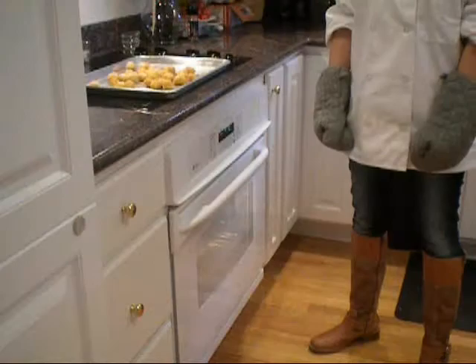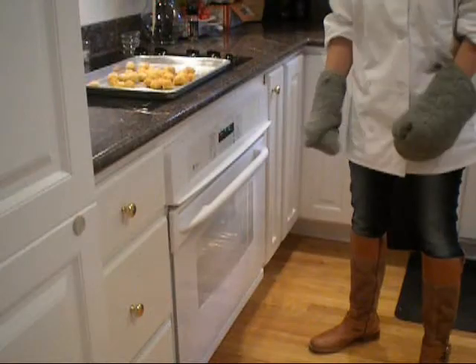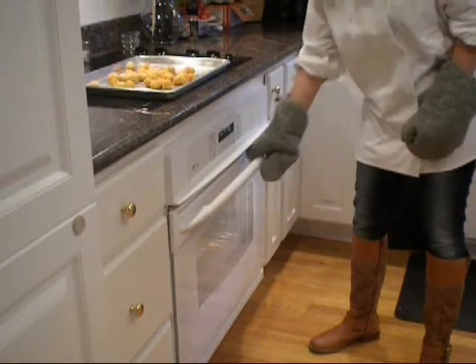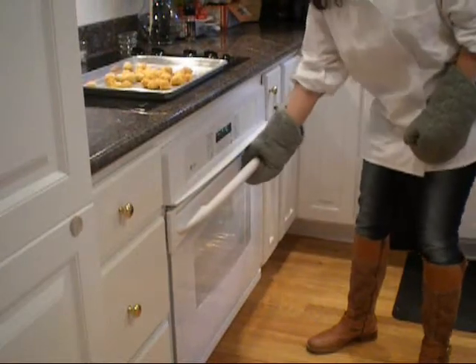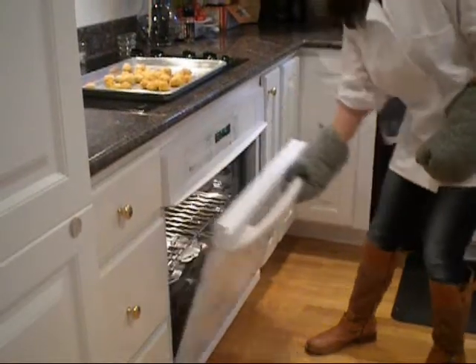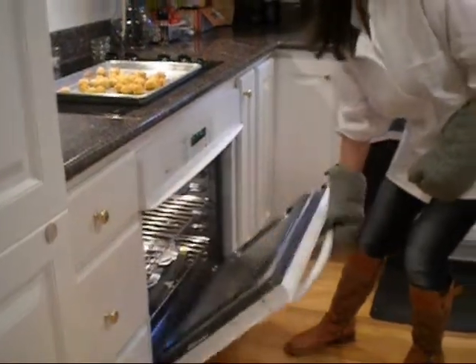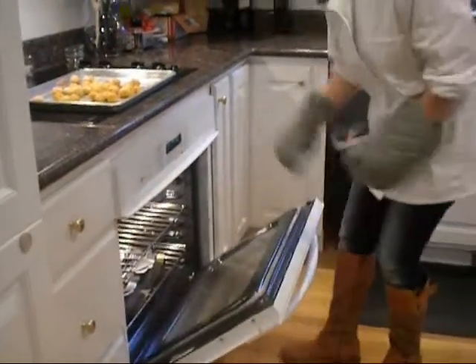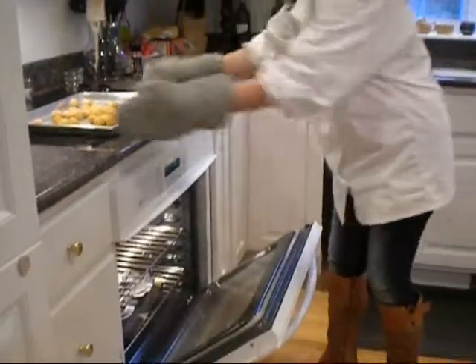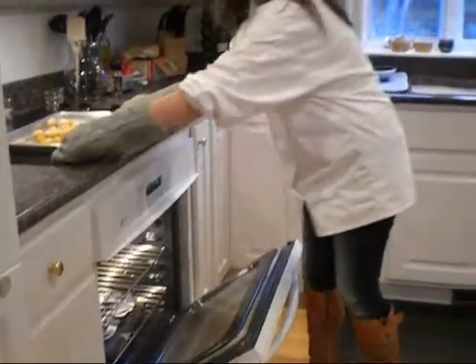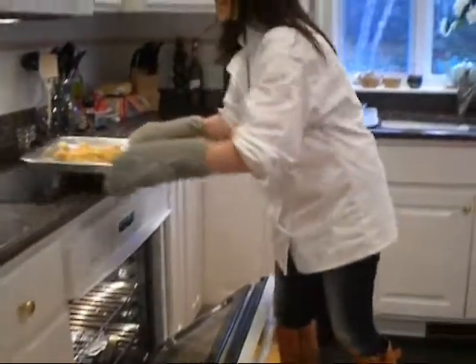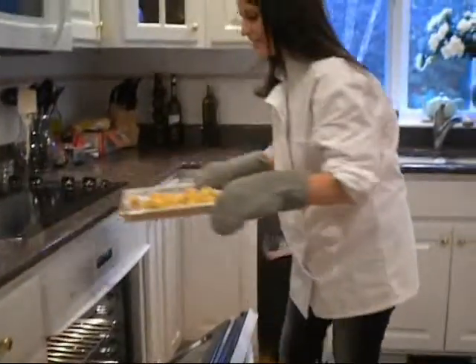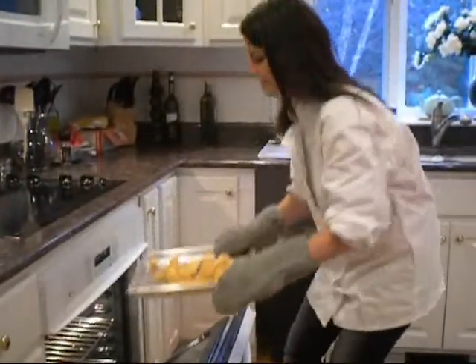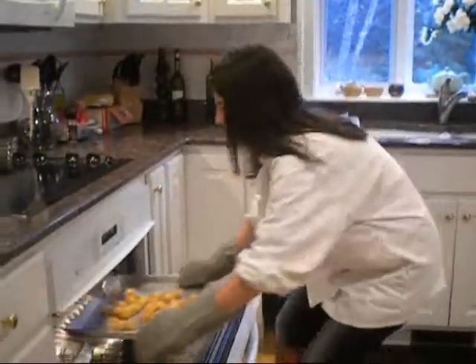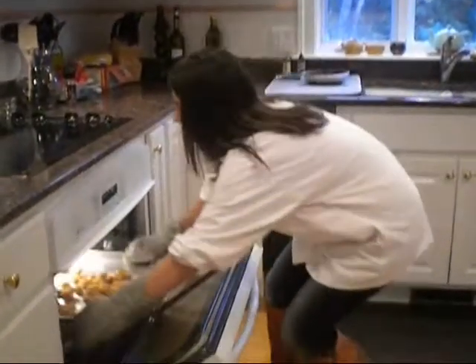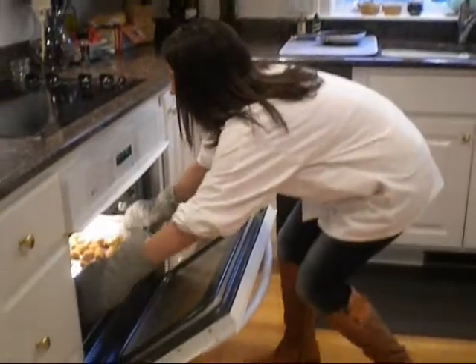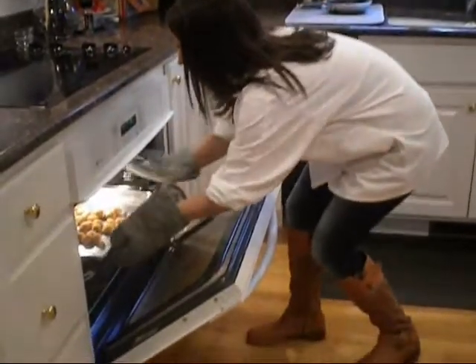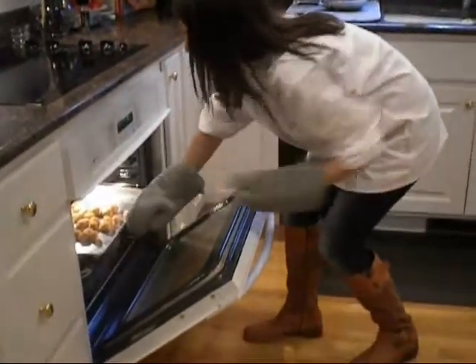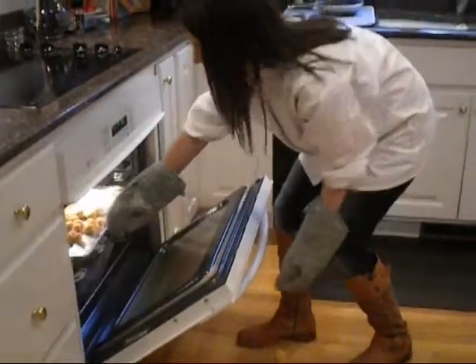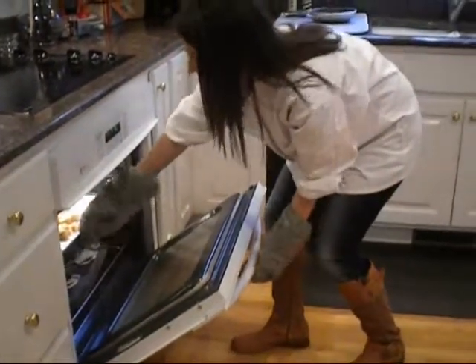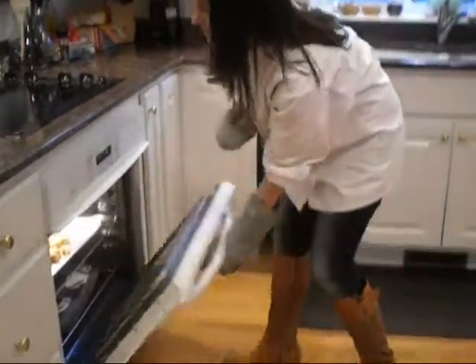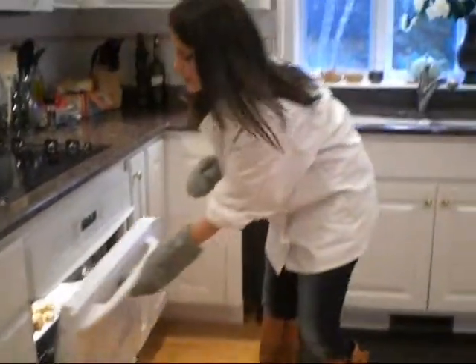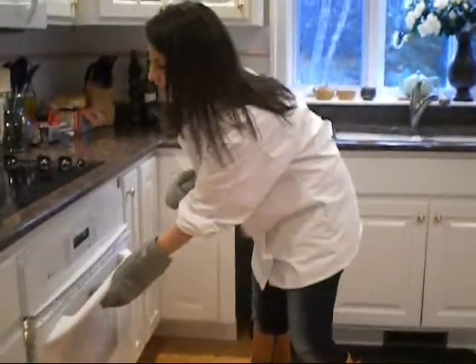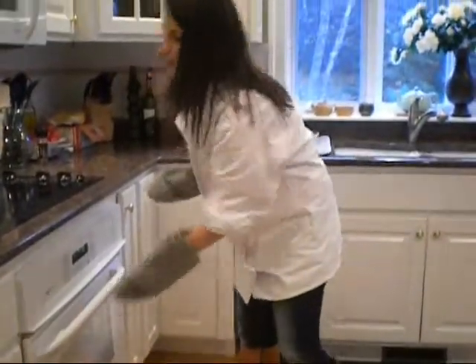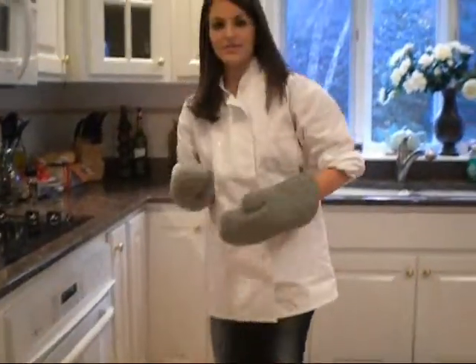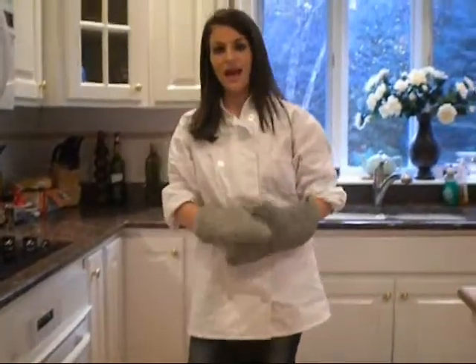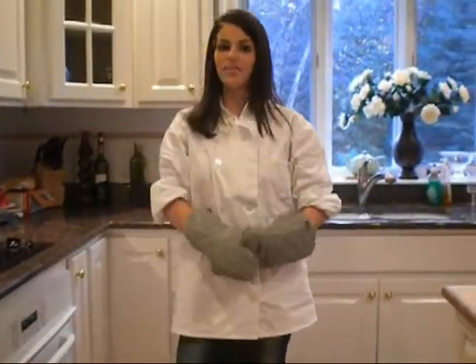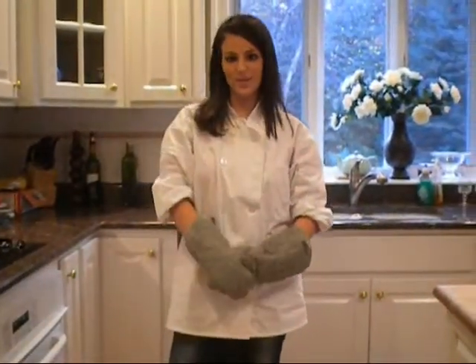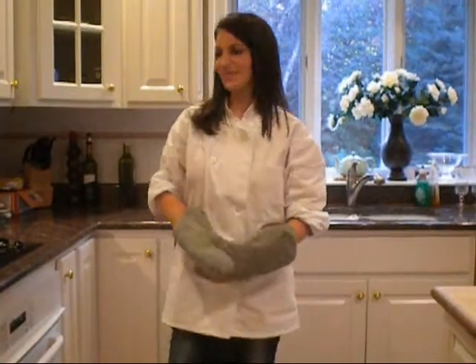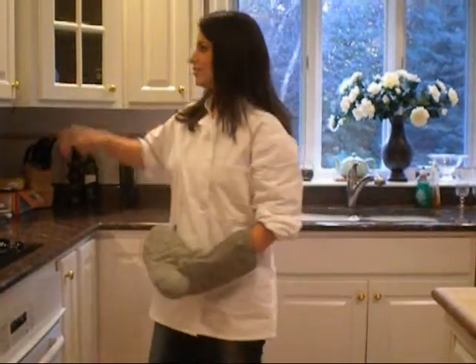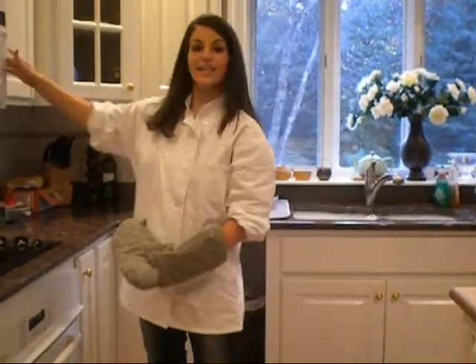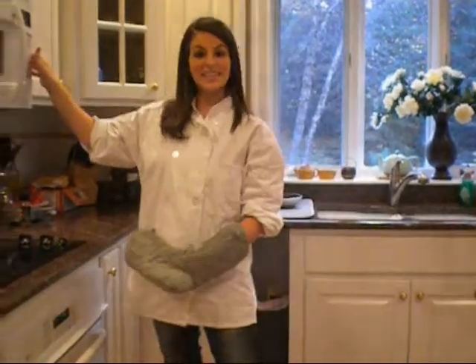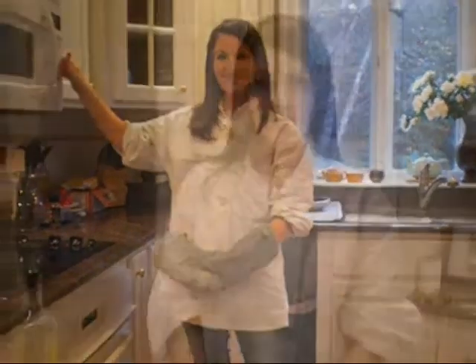We're going to place the scallops in the oven for approximately 16-18 minutes. For more crispy pieces, place them in for 30 minutes. I love mine crispy. Don't forget to set the timer.